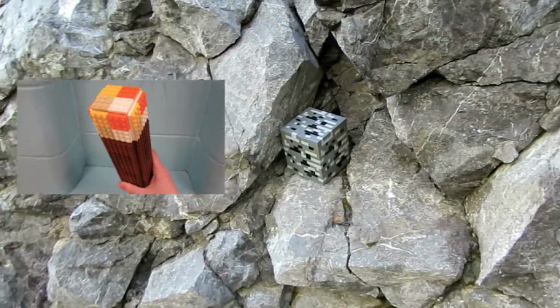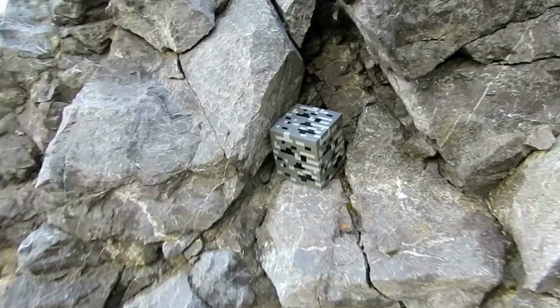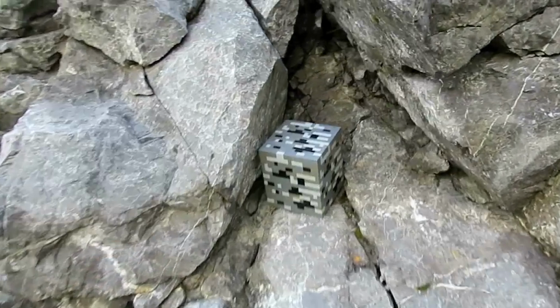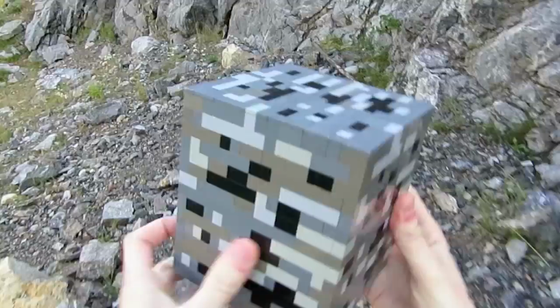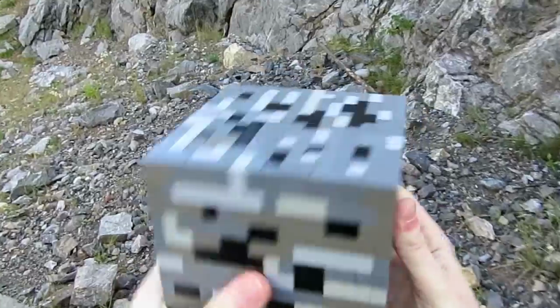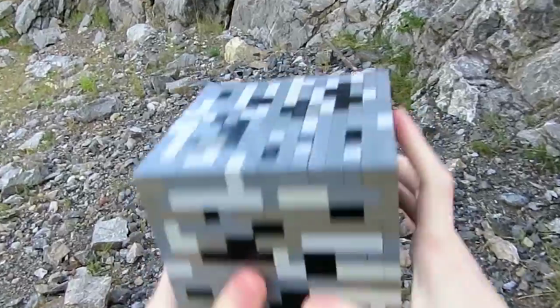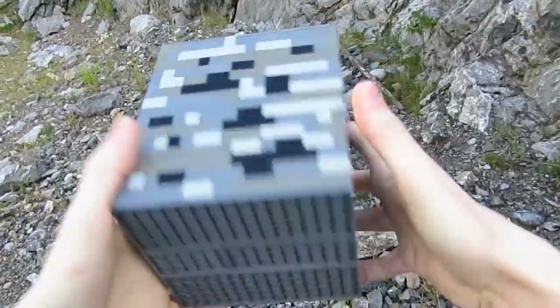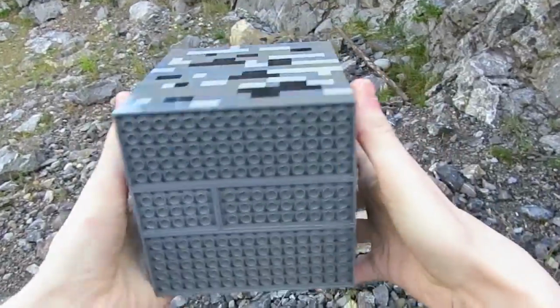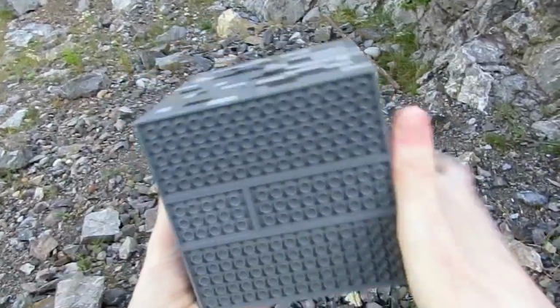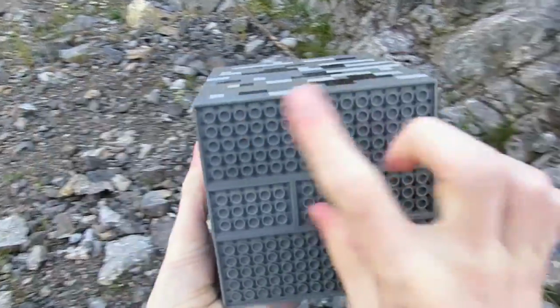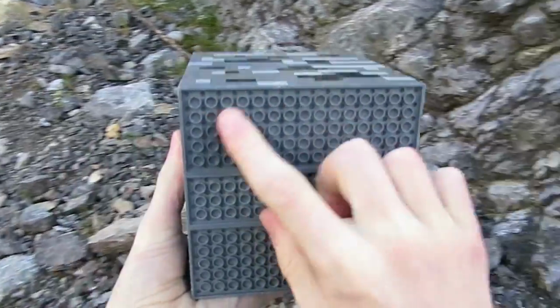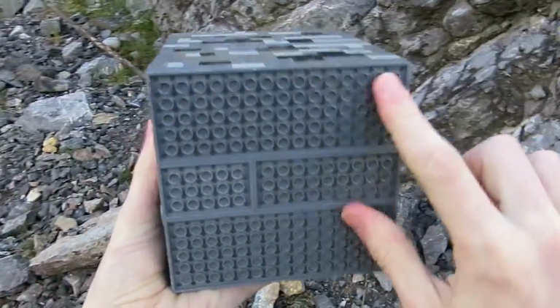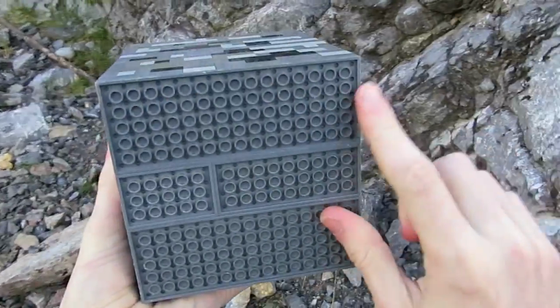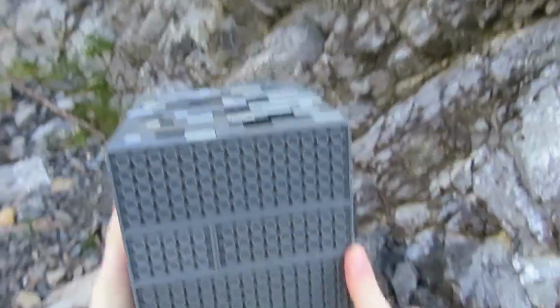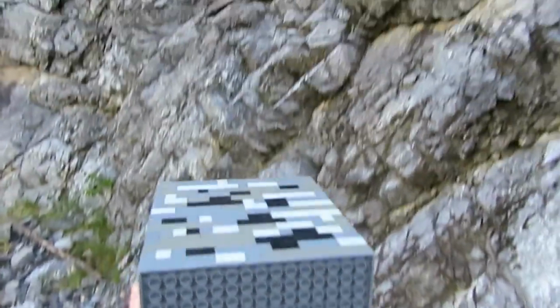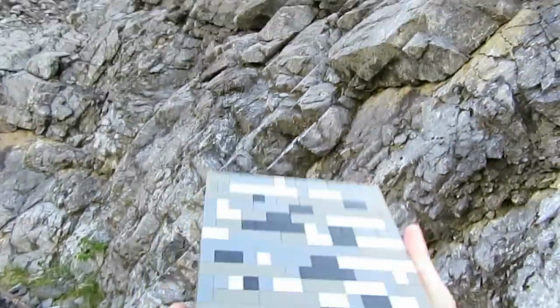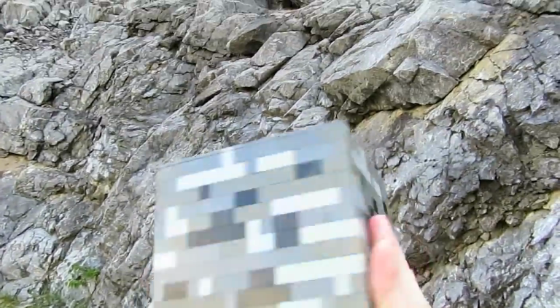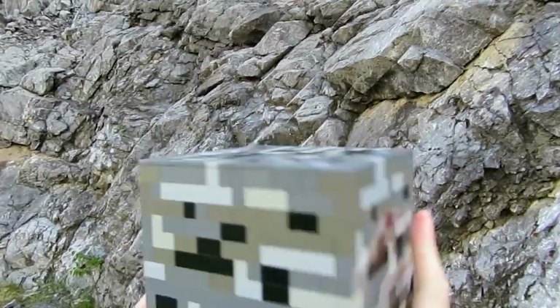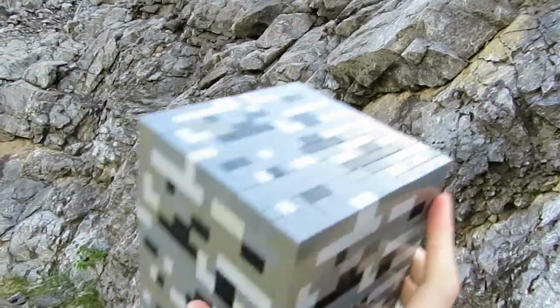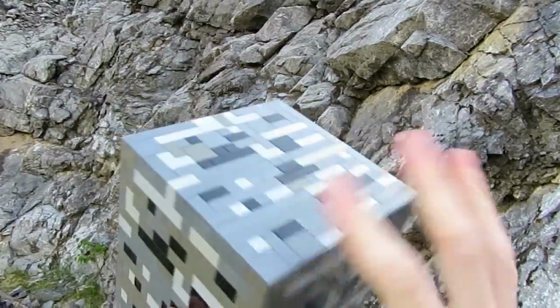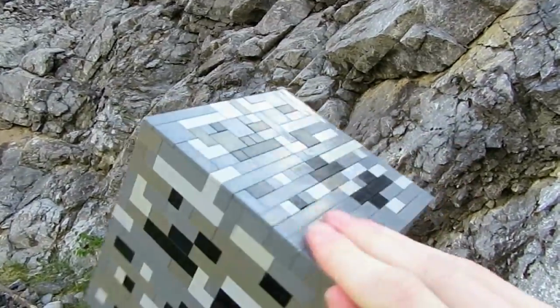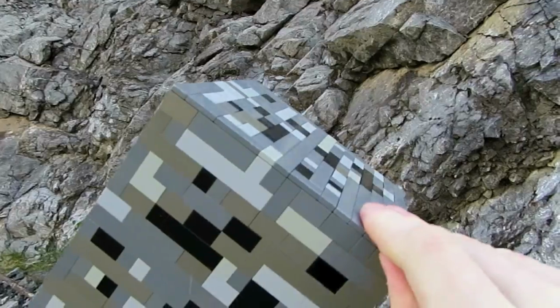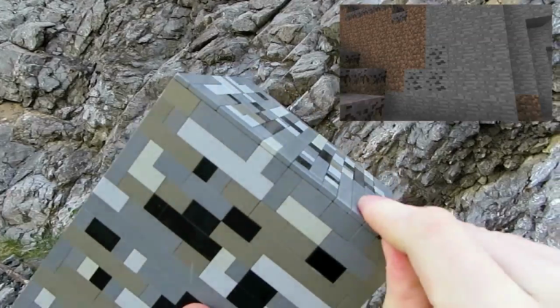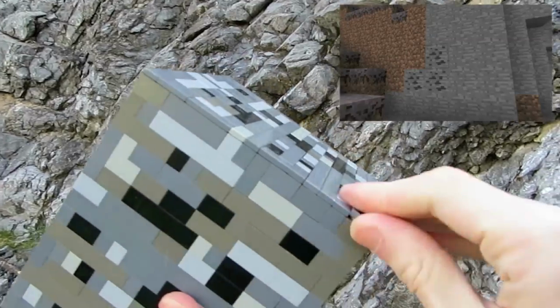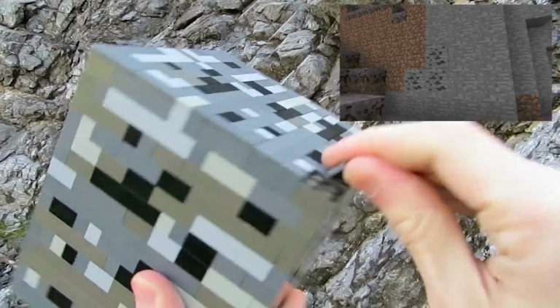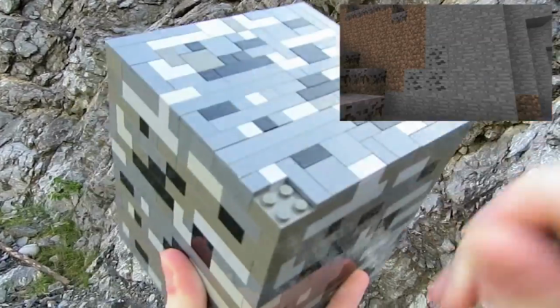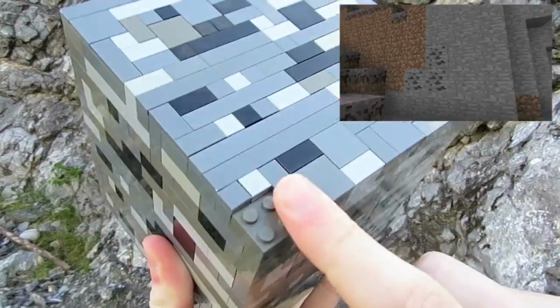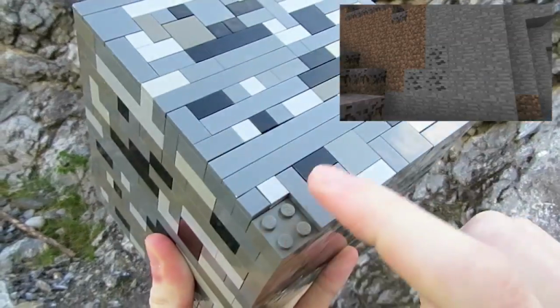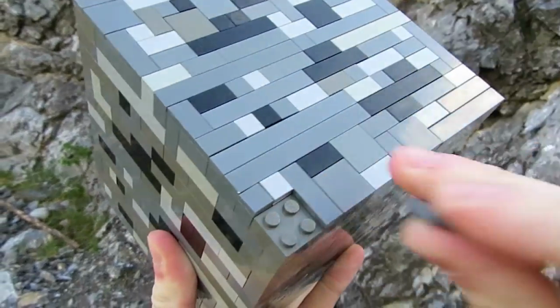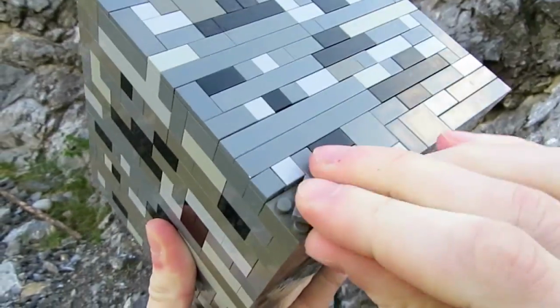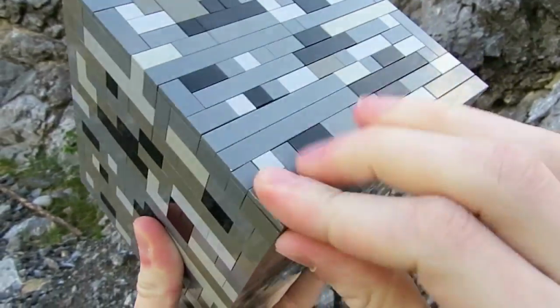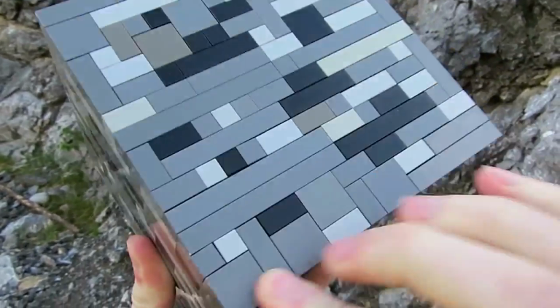A bit of info about coal ore in Minecraft: it's a mineral block that is great for dropping coal lumps and experience as well. It can be found at almost any elevation and there's around 142 ores per chunk.